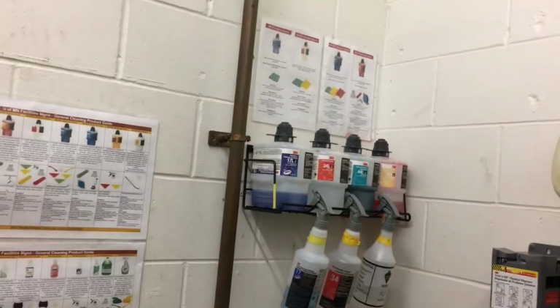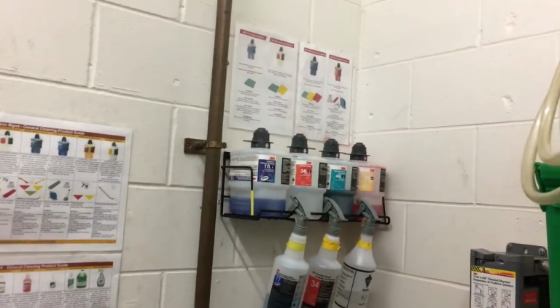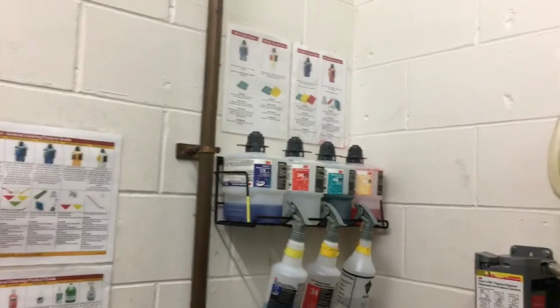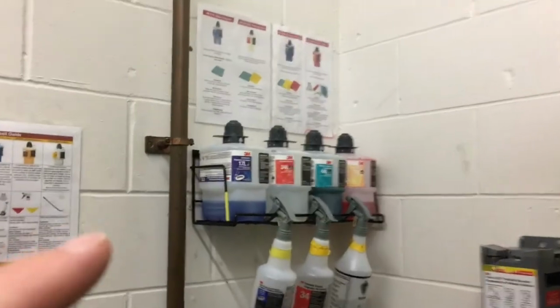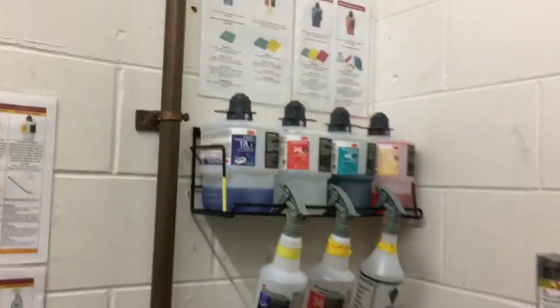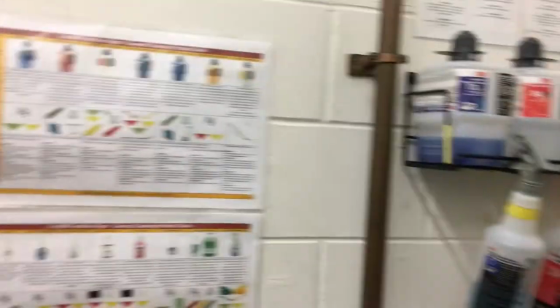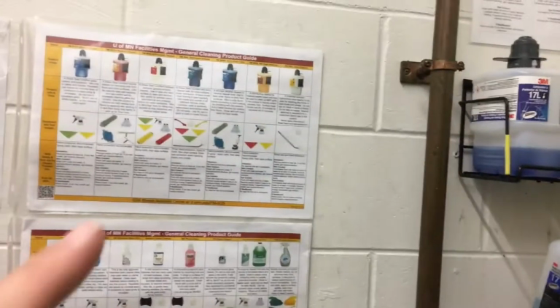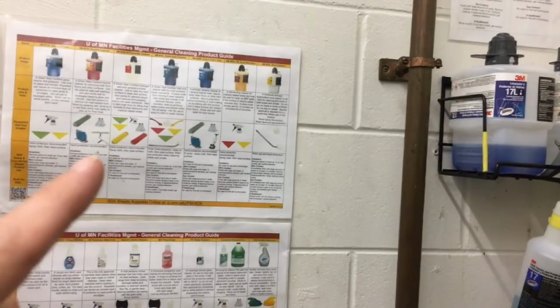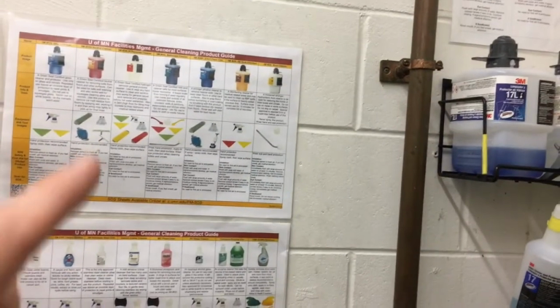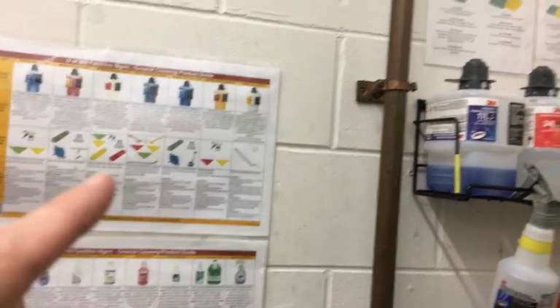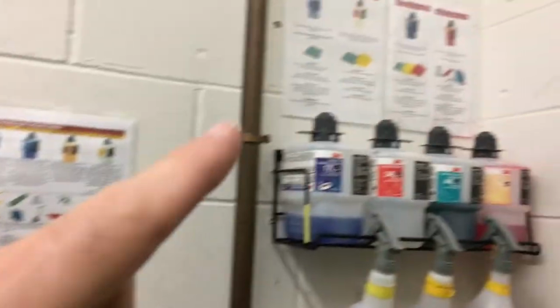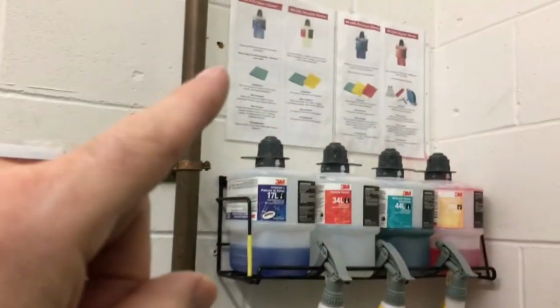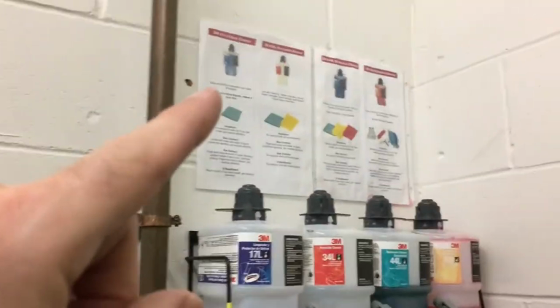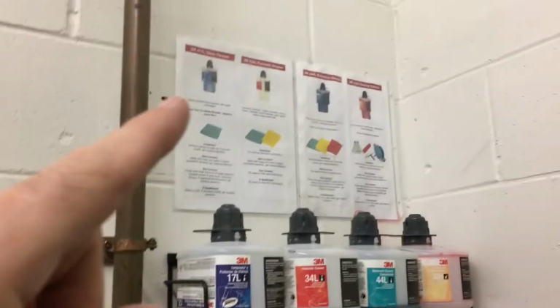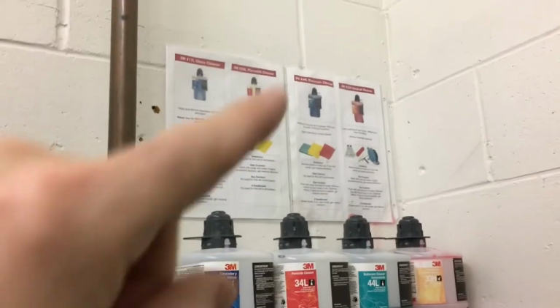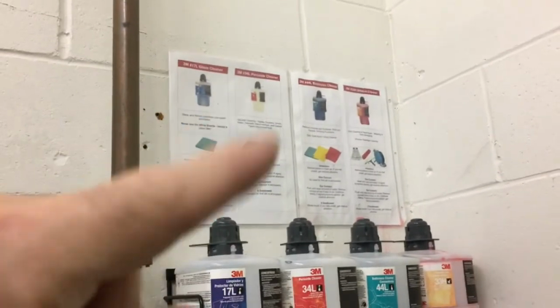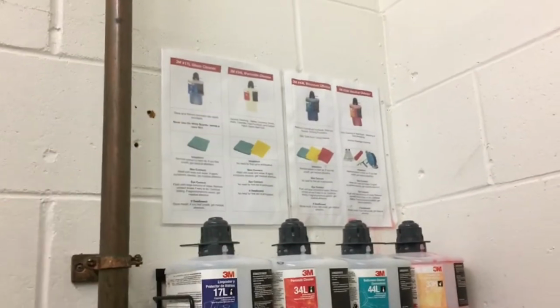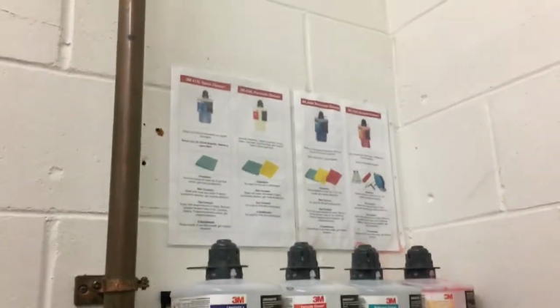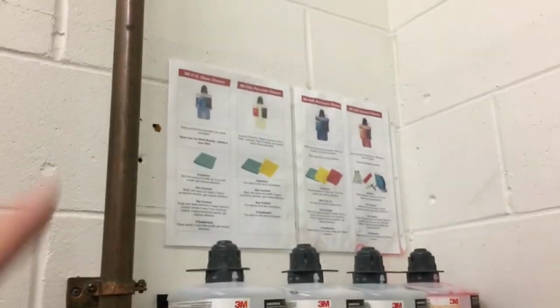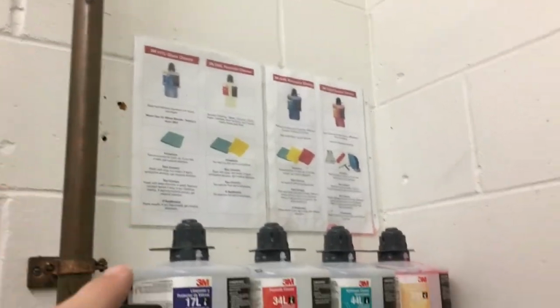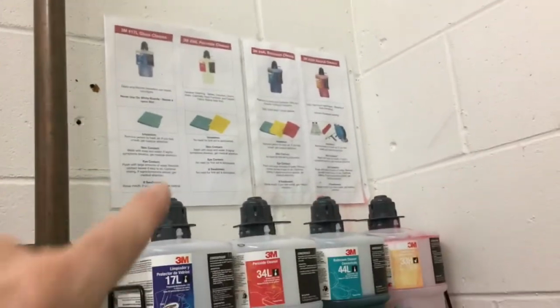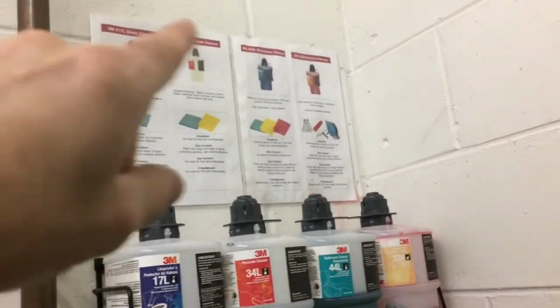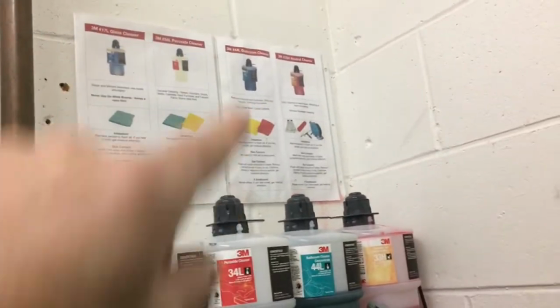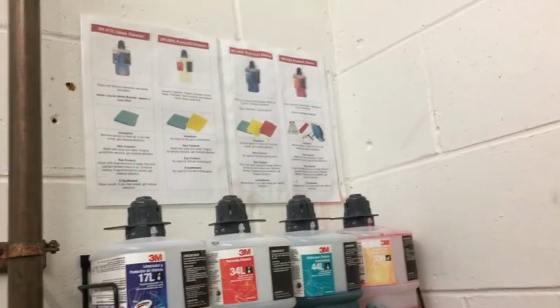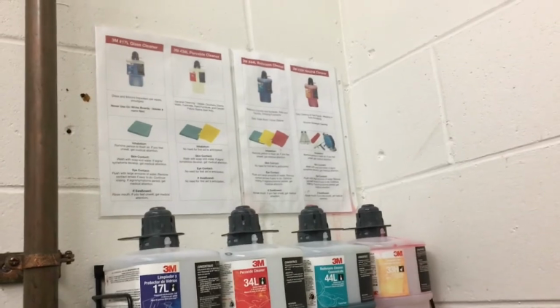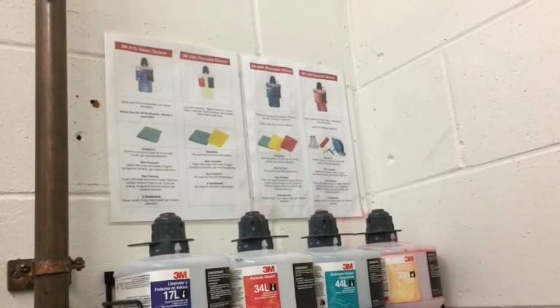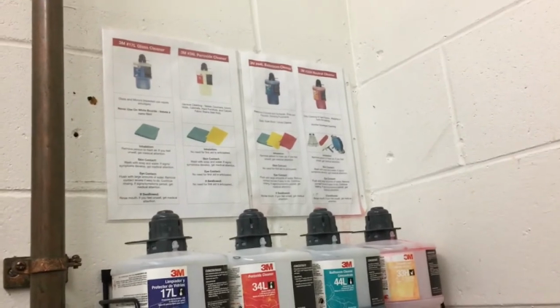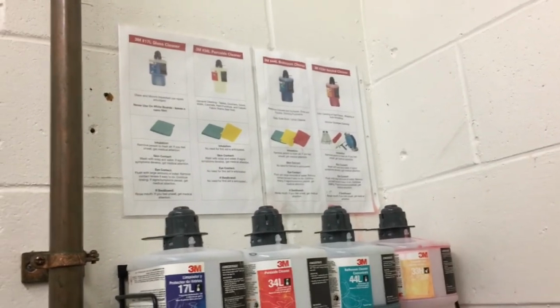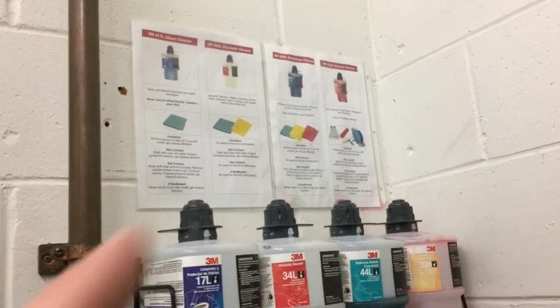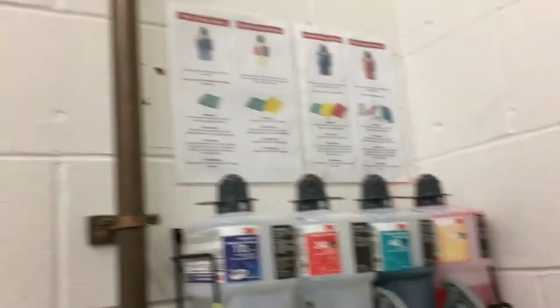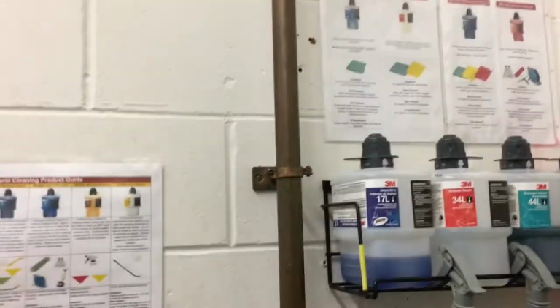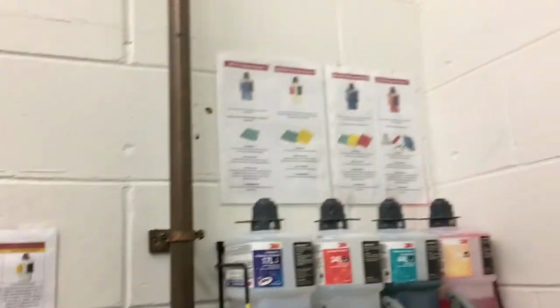So I took the information off of this chart, copied it, and made smaller posters — just a regular sheet of paper — and put it right above each chemical, so that information is right there. The identical information is over on the chart too.